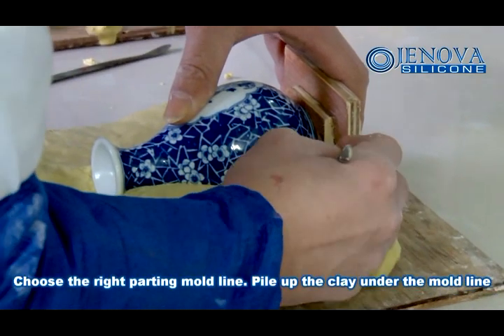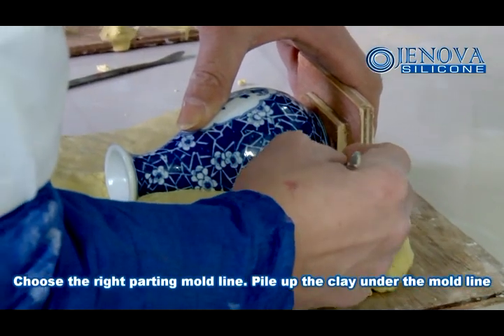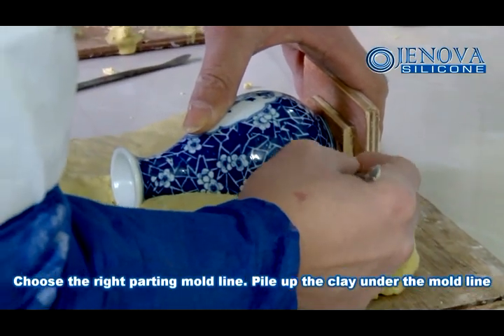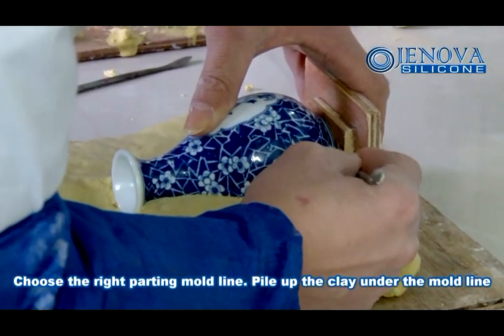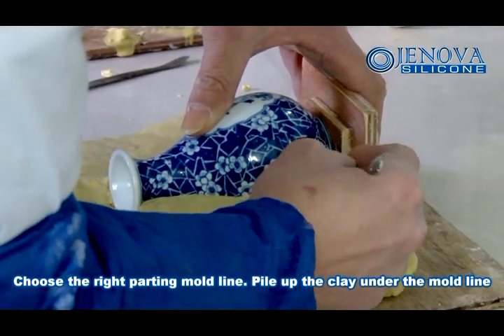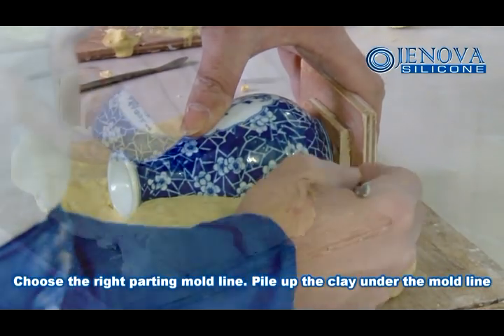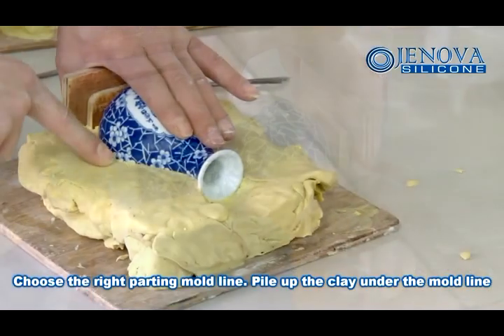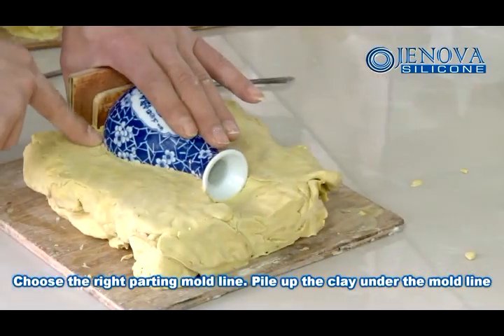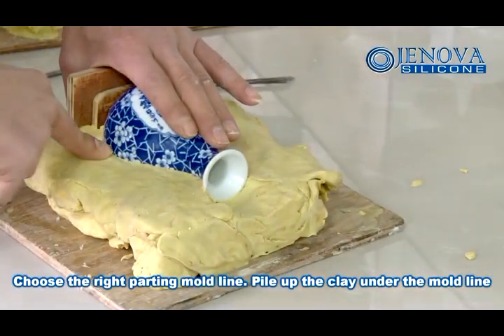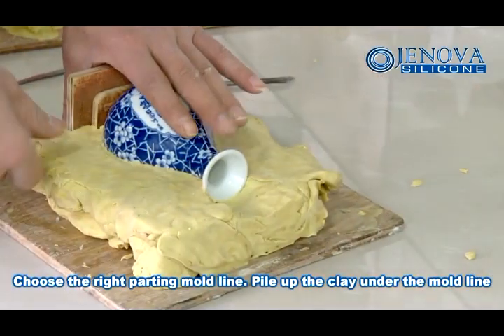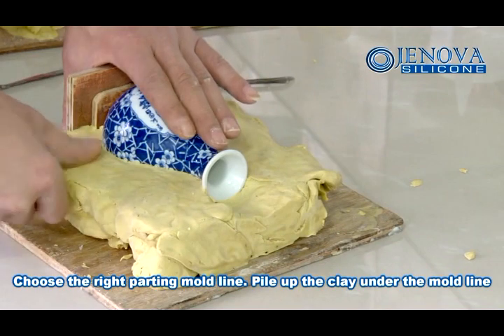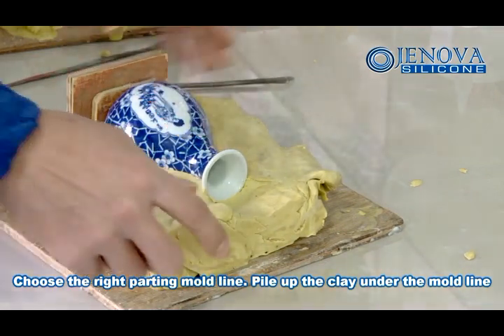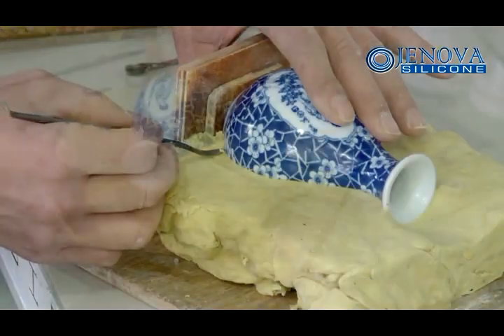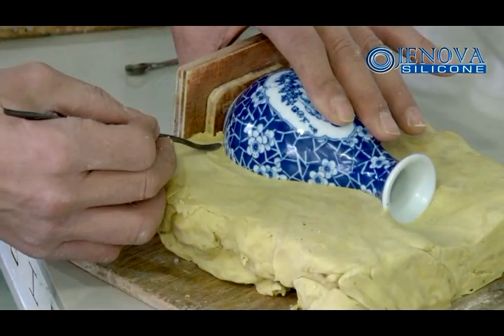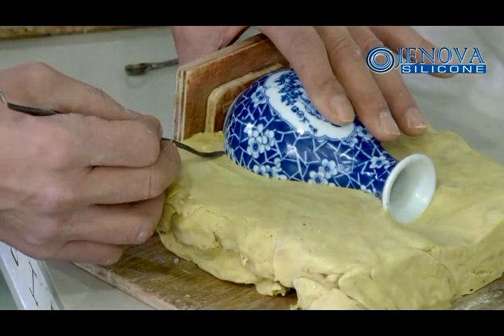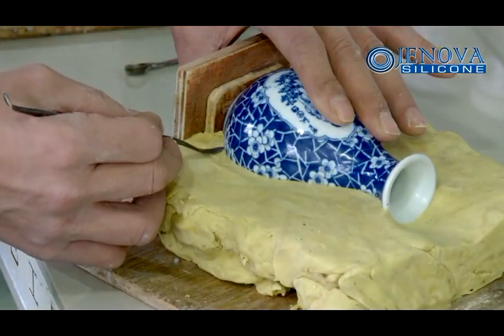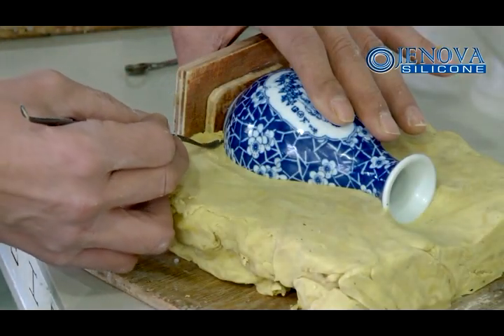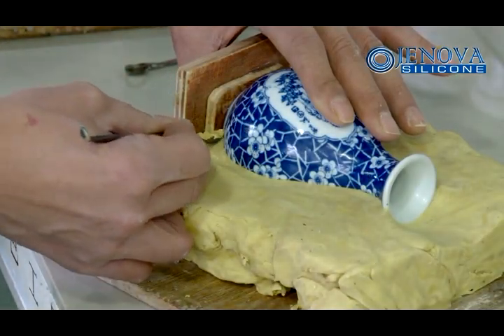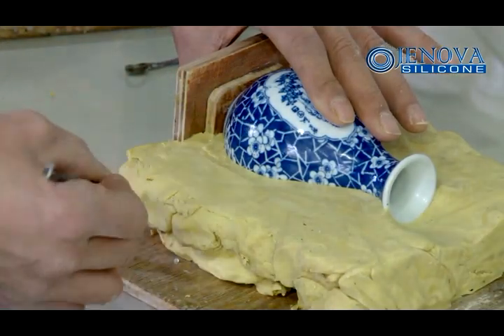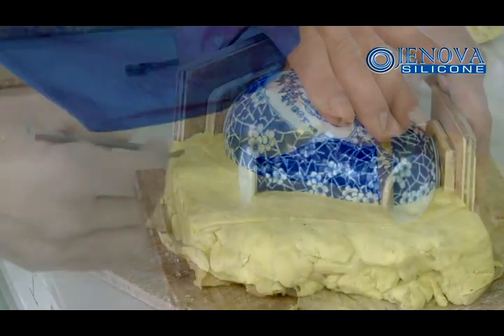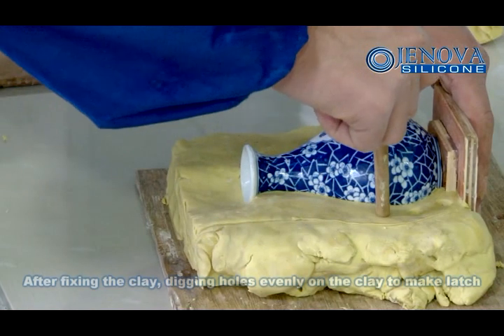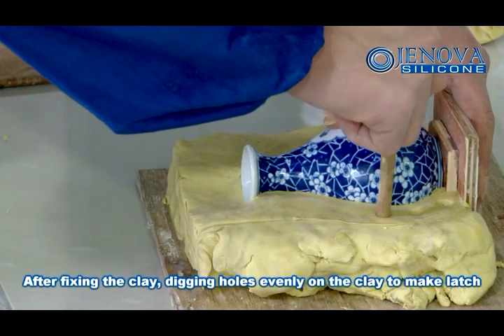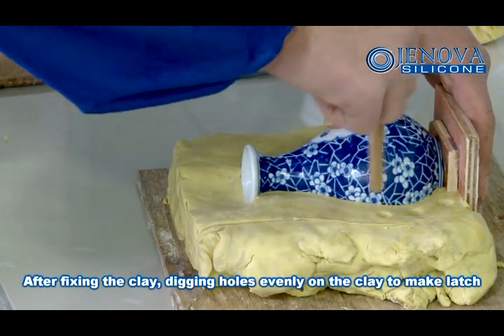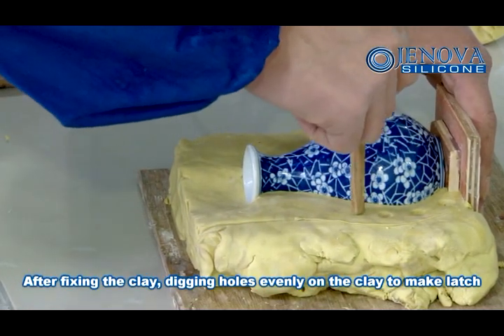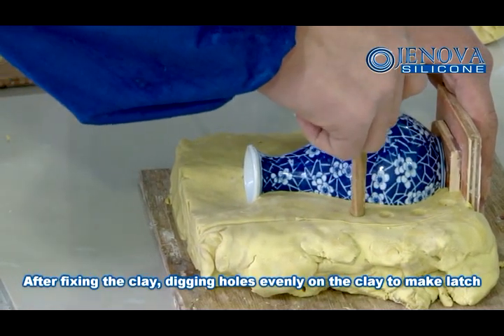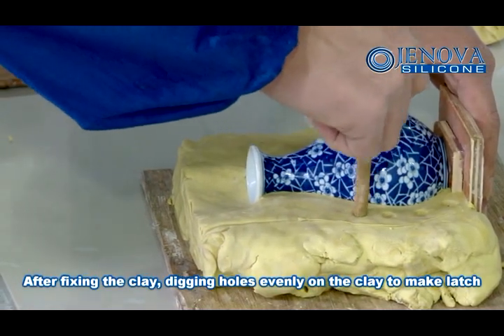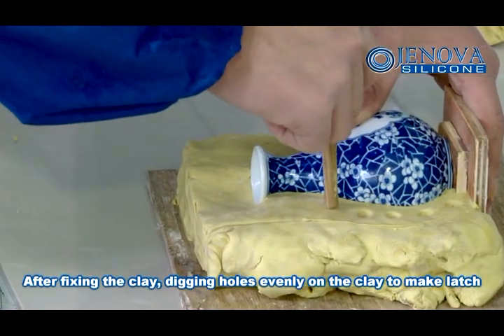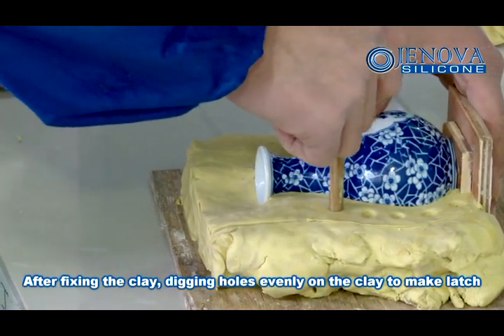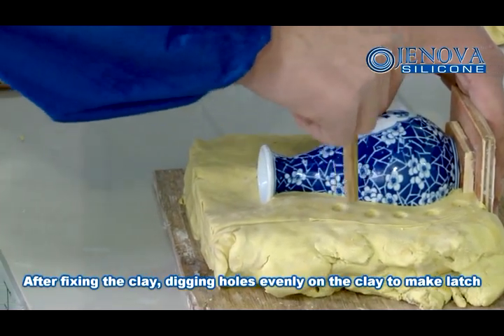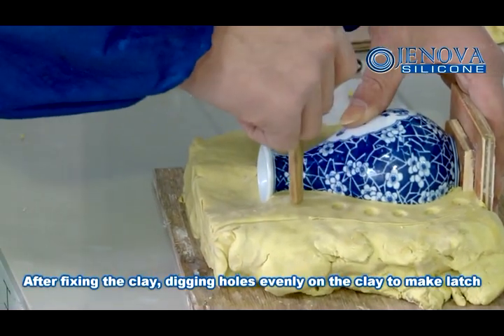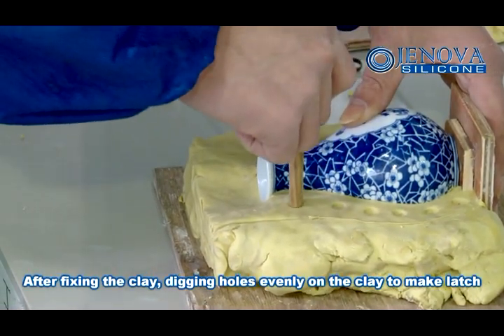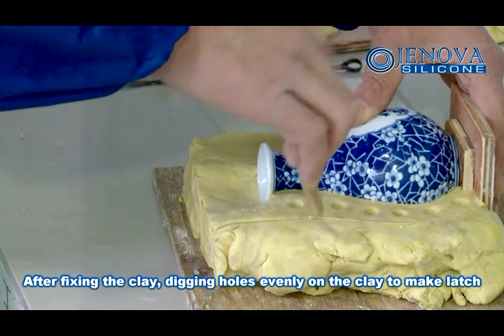Choose the right part for the mold line. Pile up the clay under the mold line. After fixing the clay, dig in the holes evenly on the clay to make a latch.